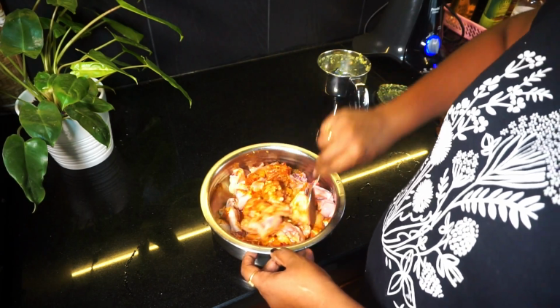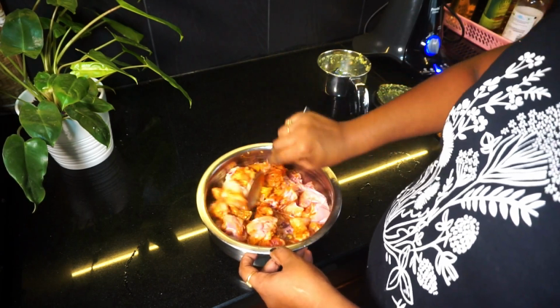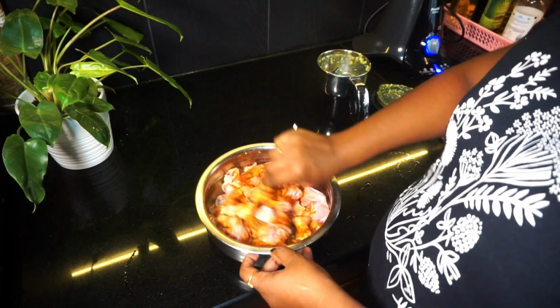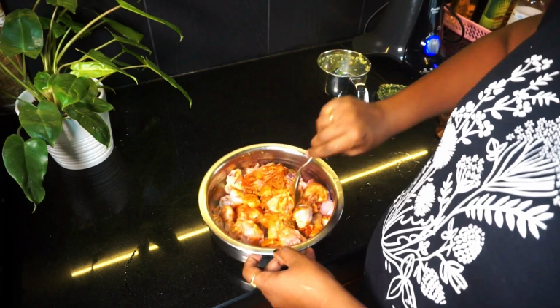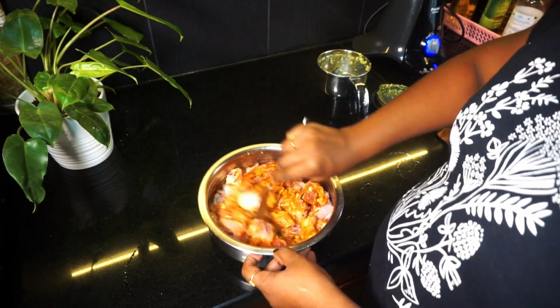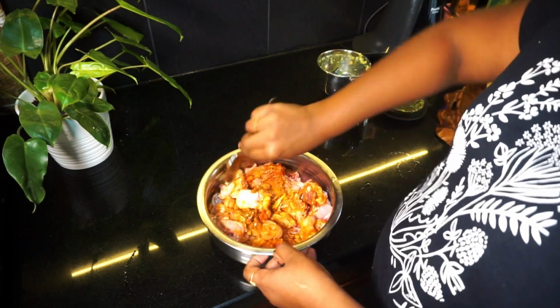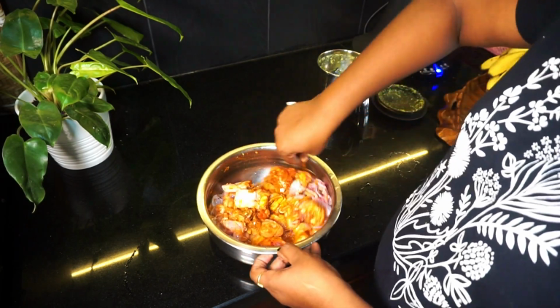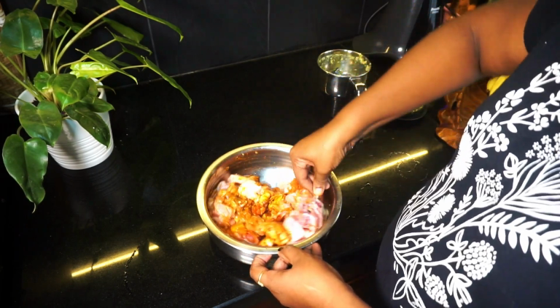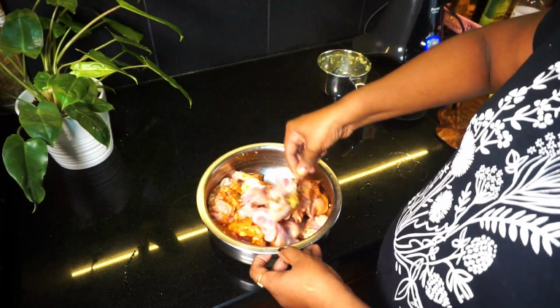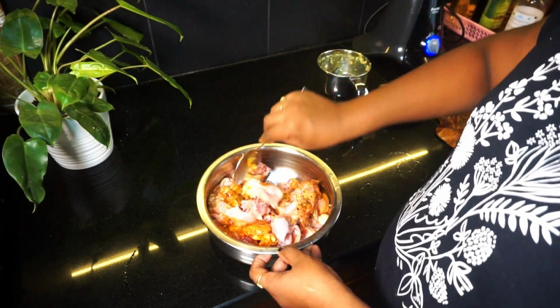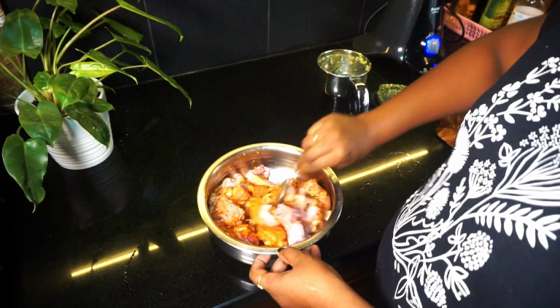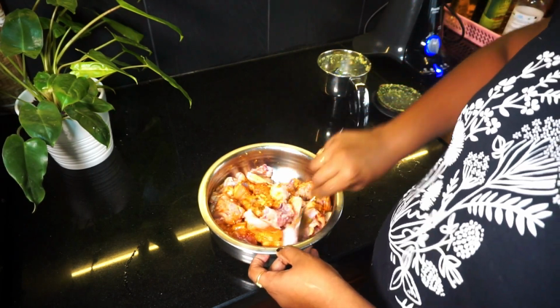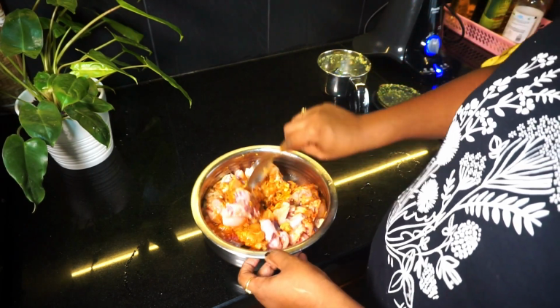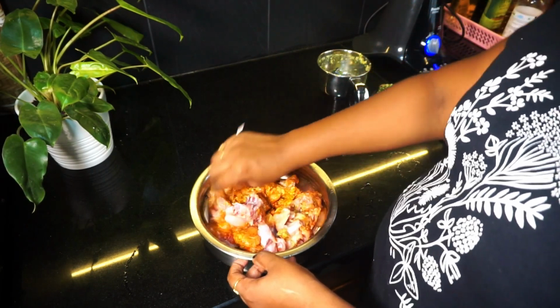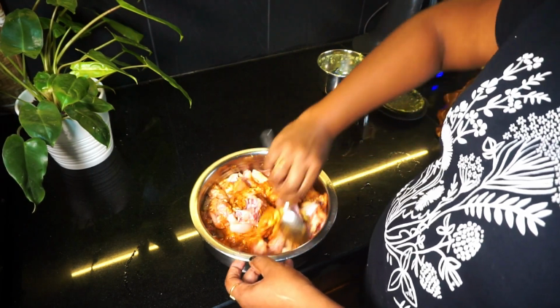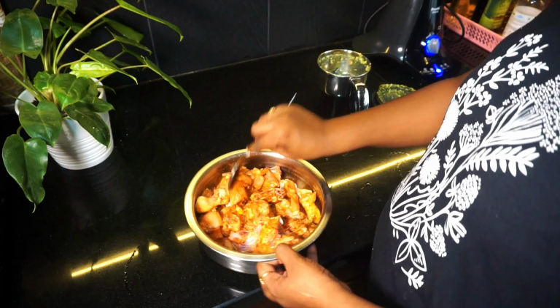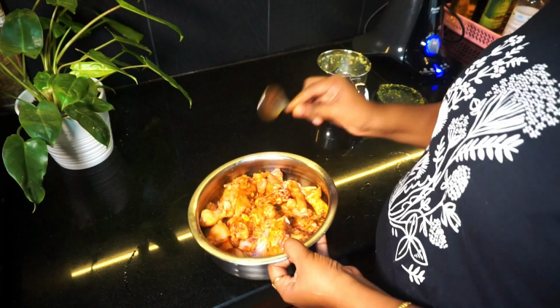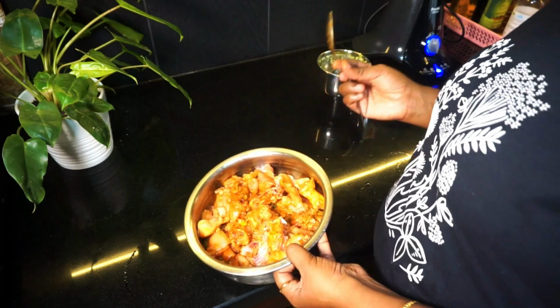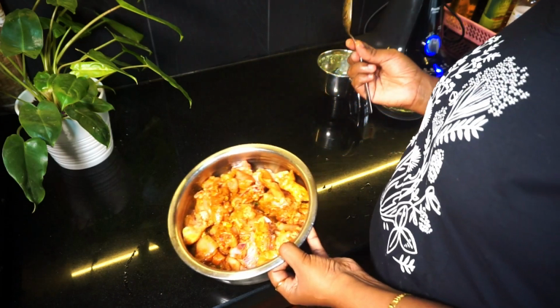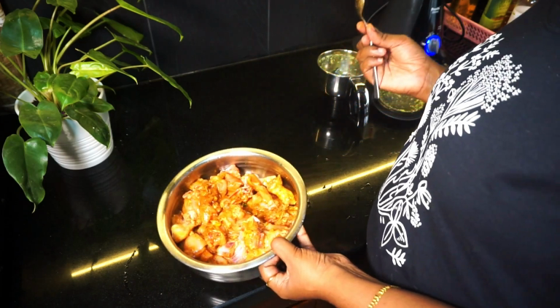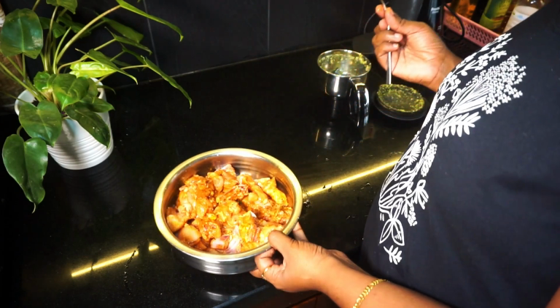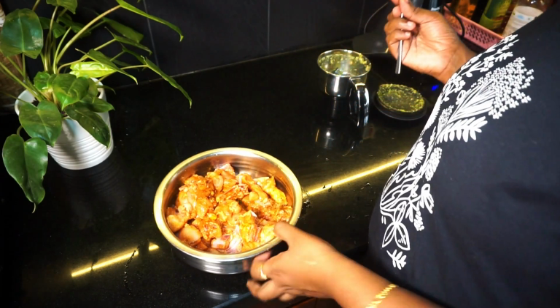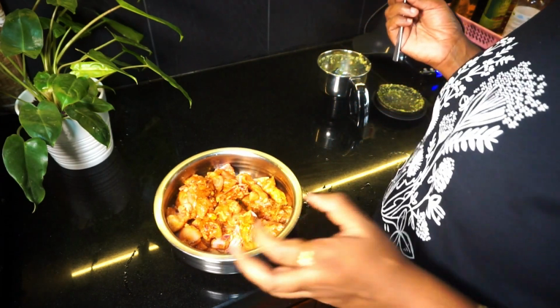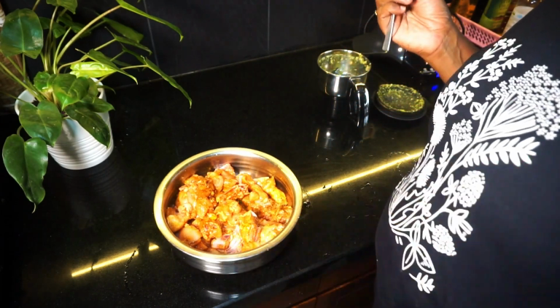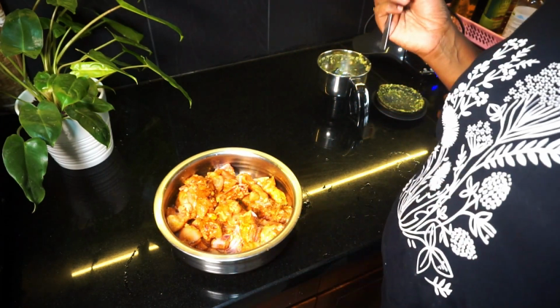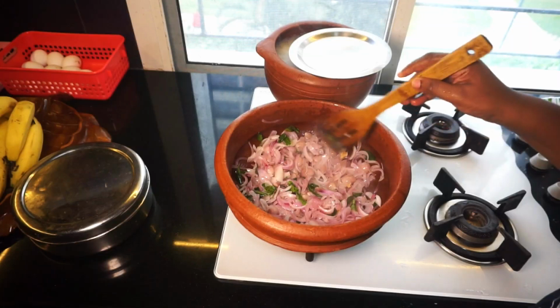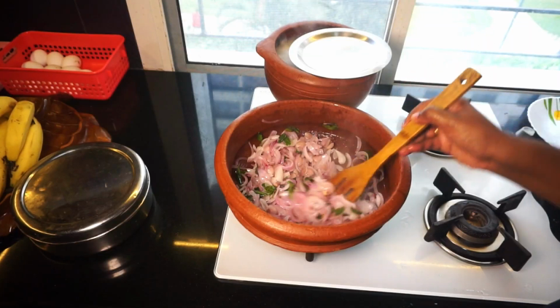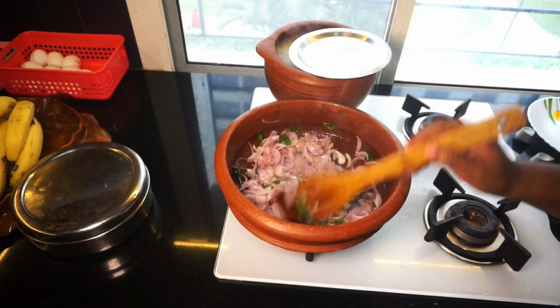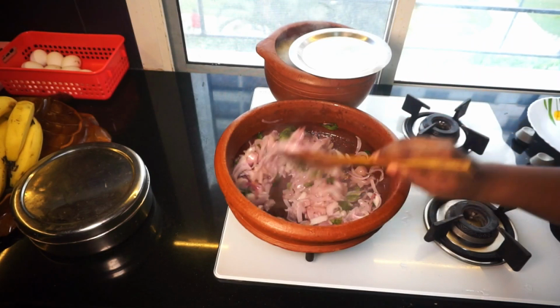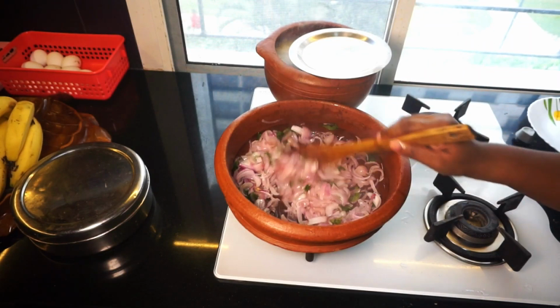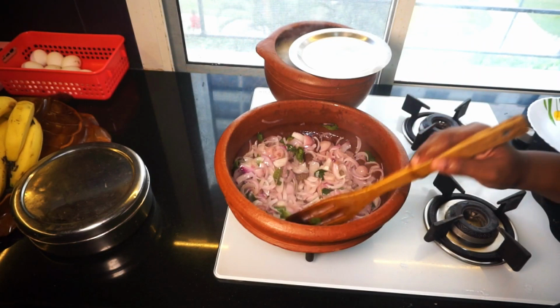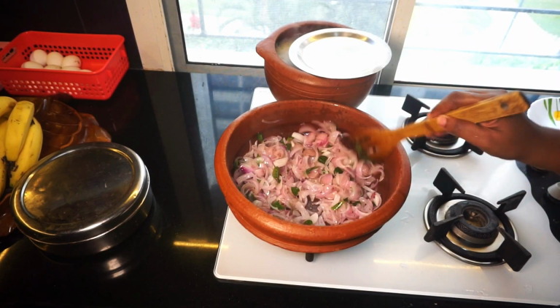It's very good. Now we have chicken marini. Now we are going to make this salad.